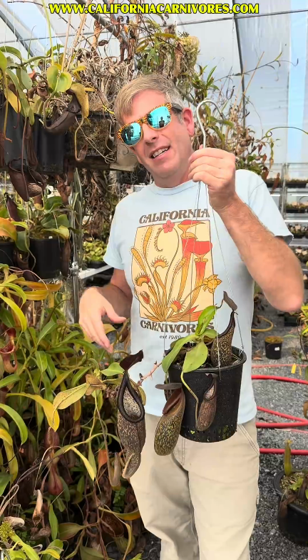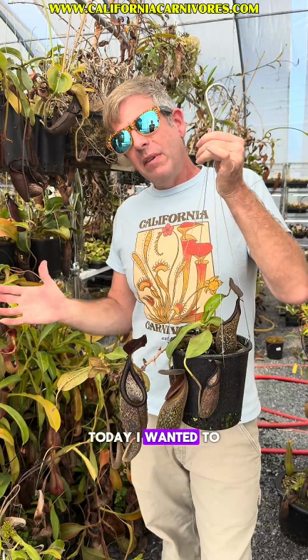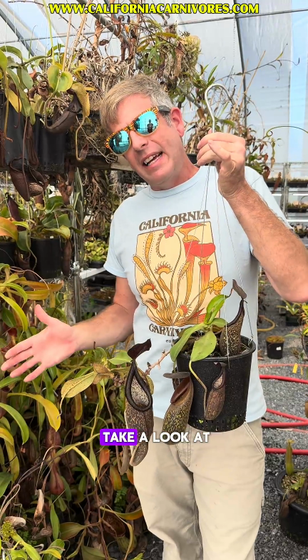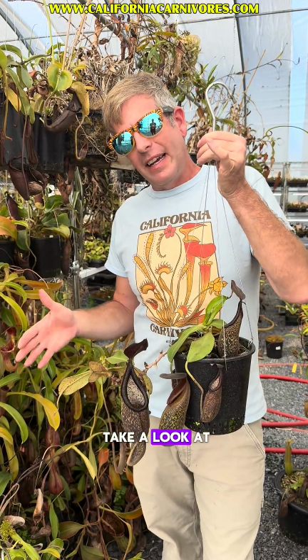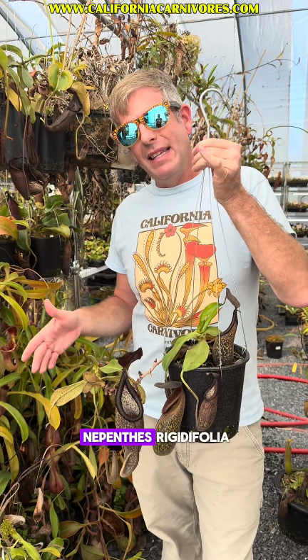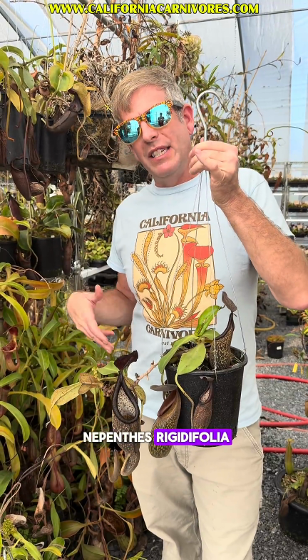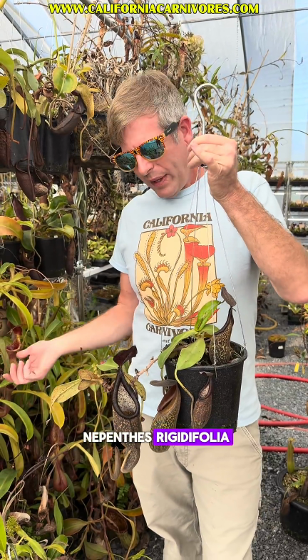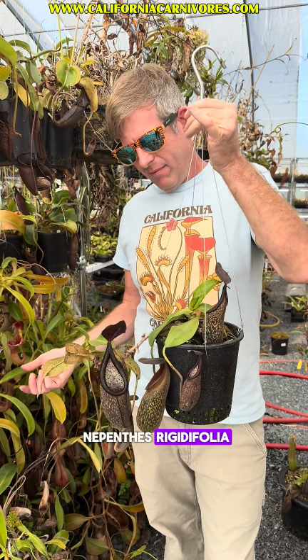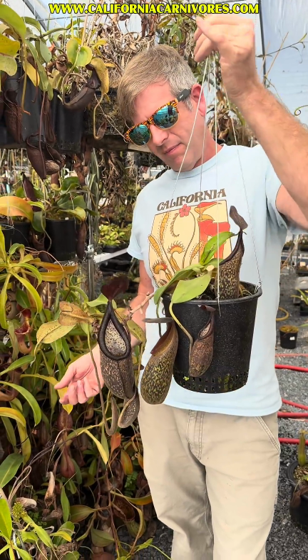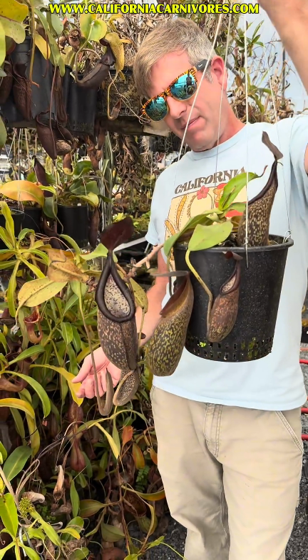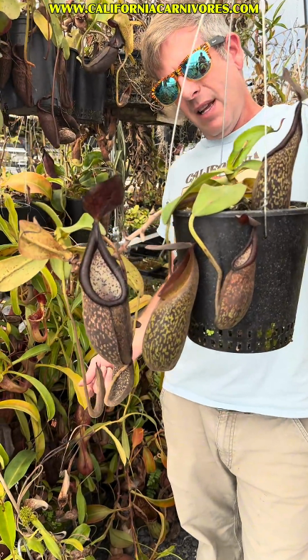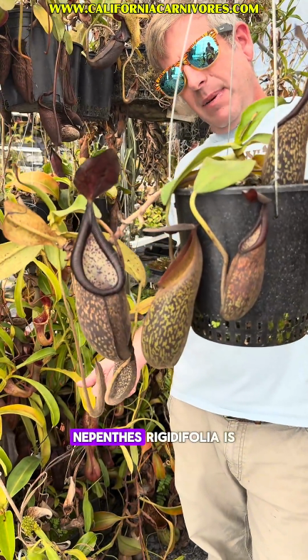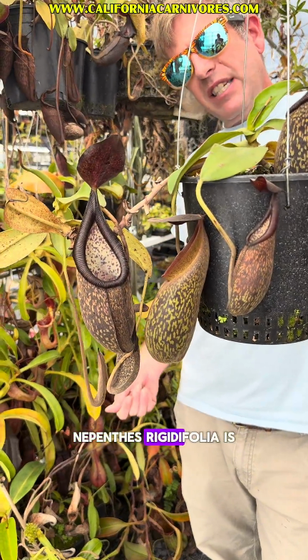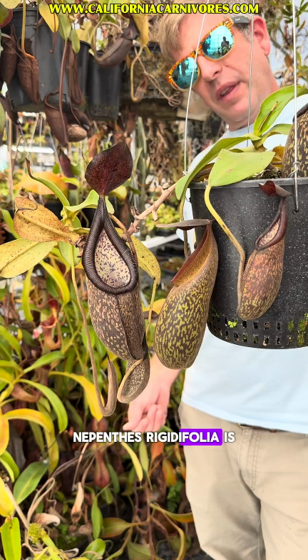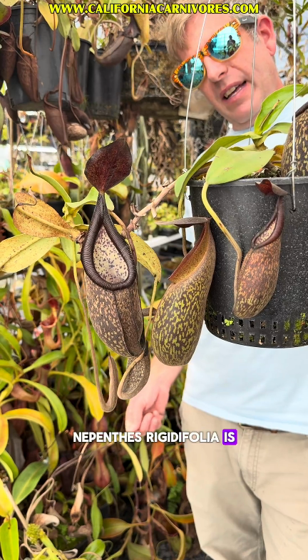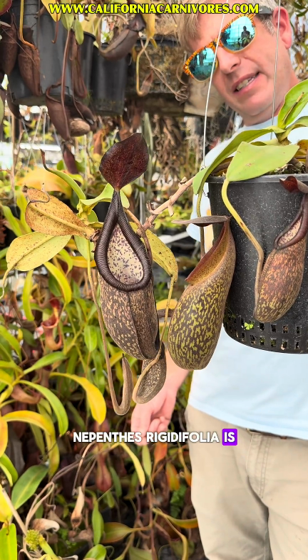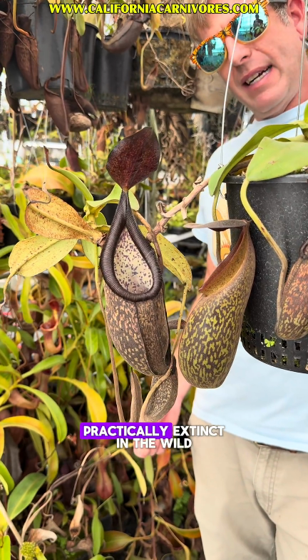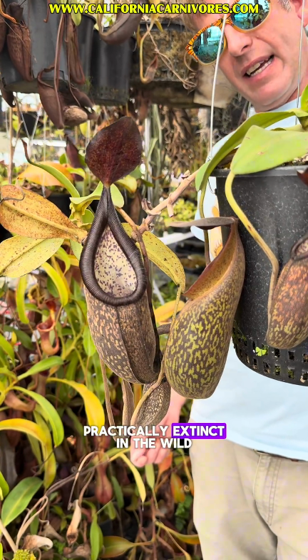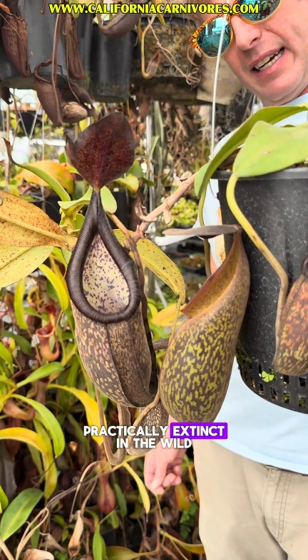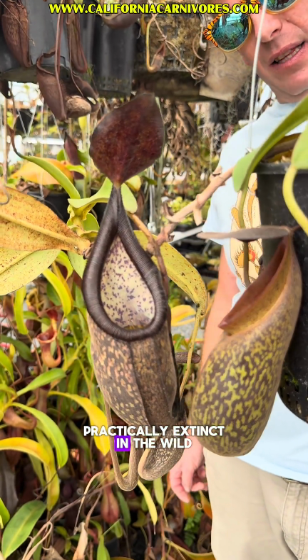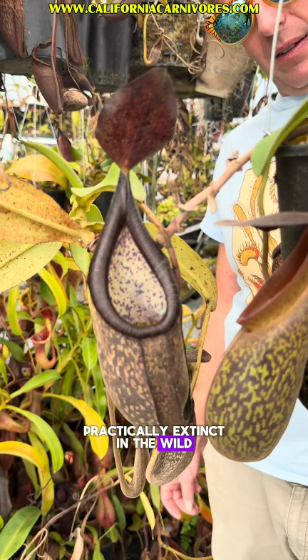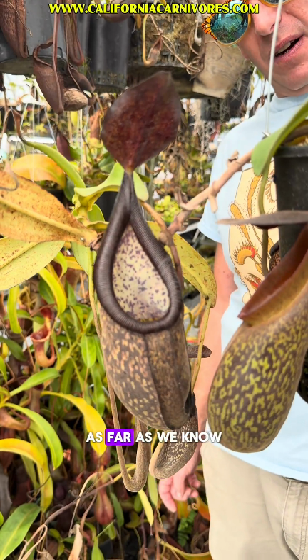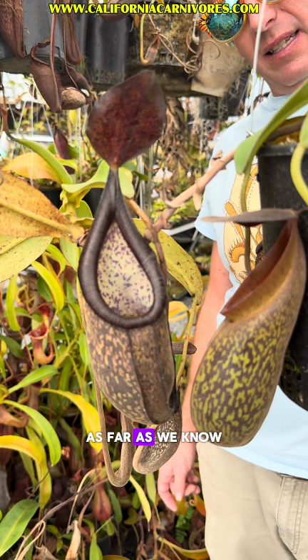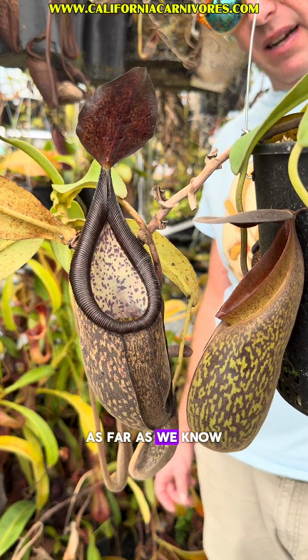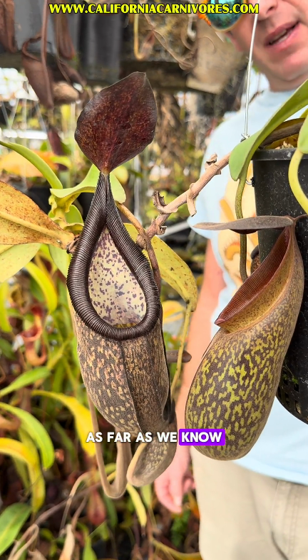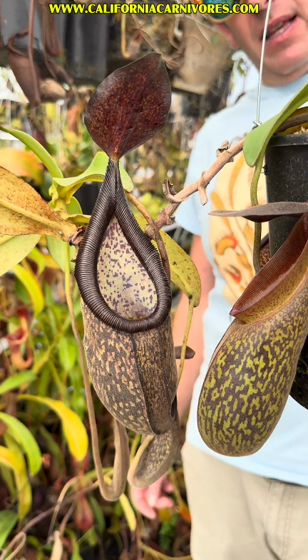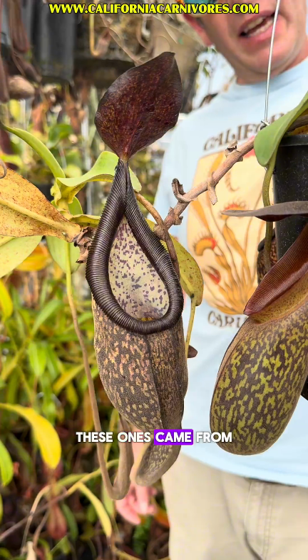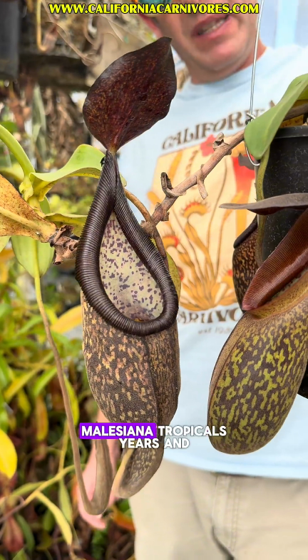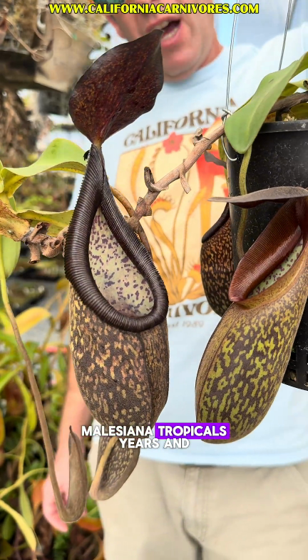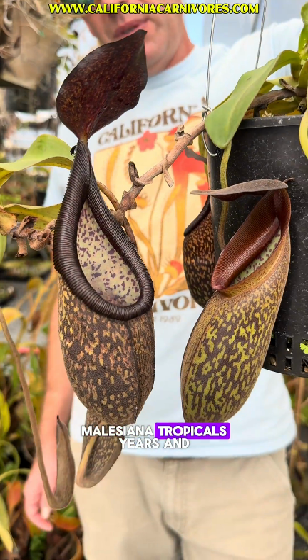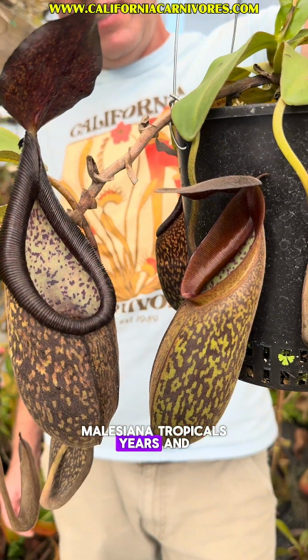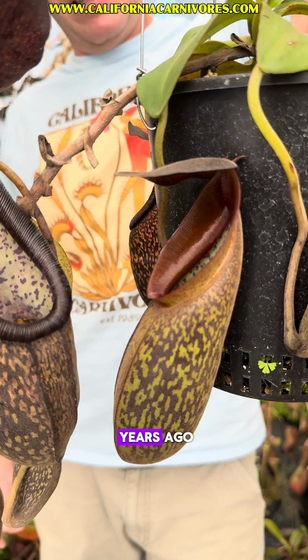Today I want to take a look at Nepenthes Rigidifolia. Nepenthes Rigidifolia is practically extinct in the wild as far as we know. These ones came from Louisiana Tropicals years and years ago.